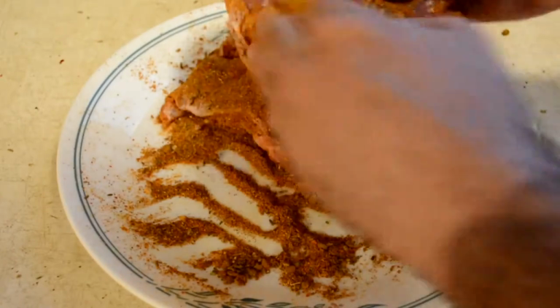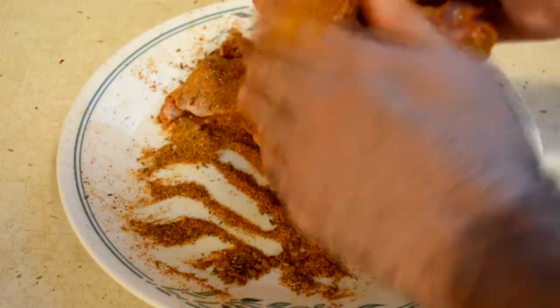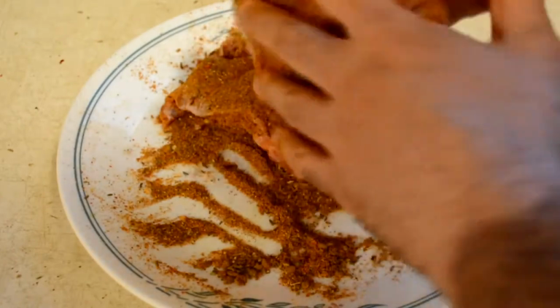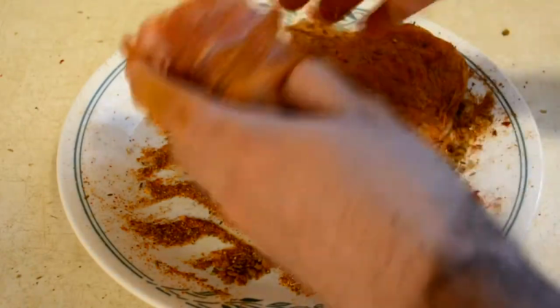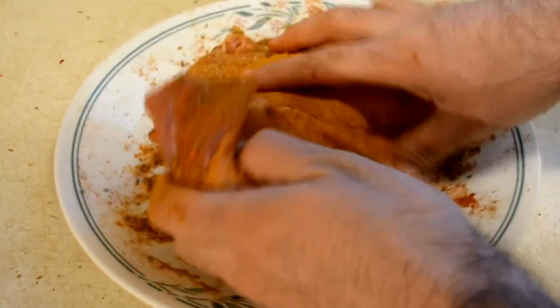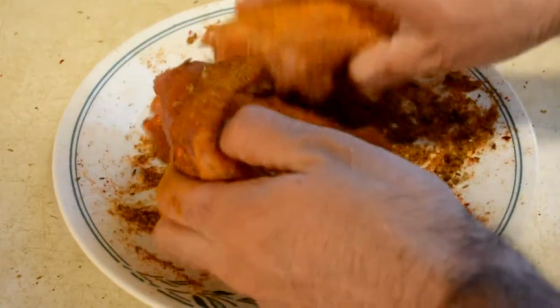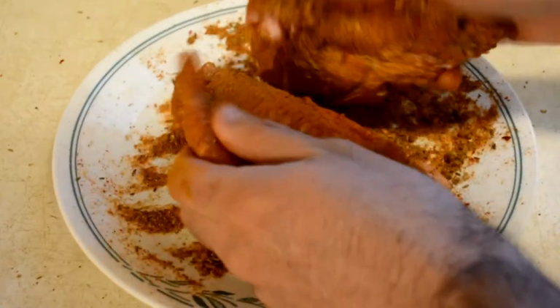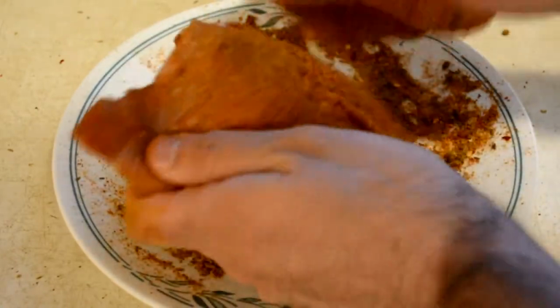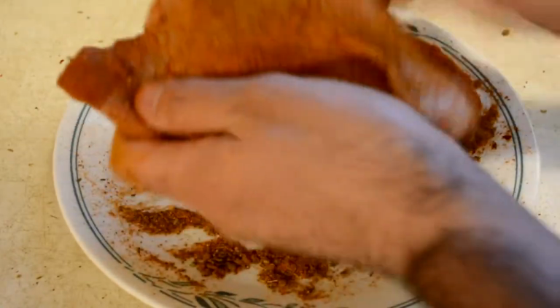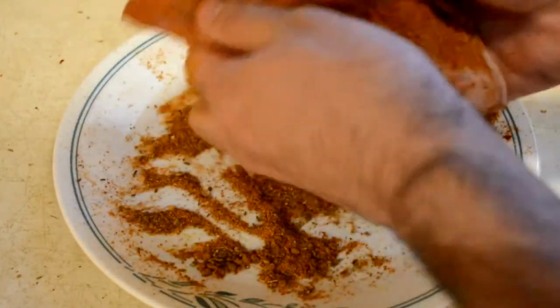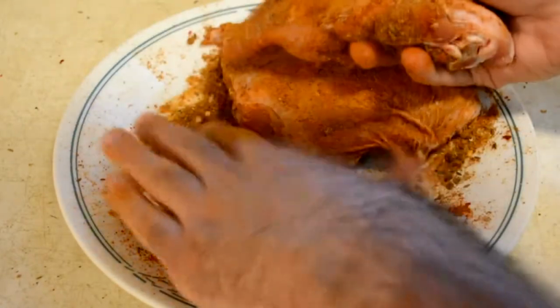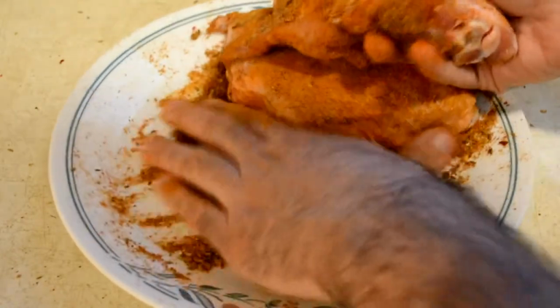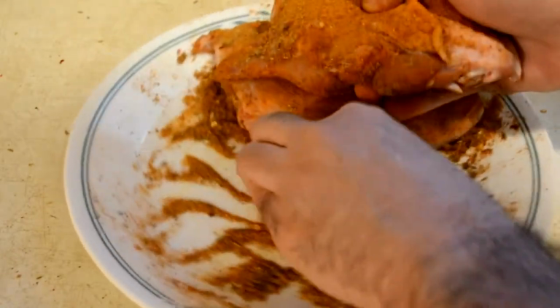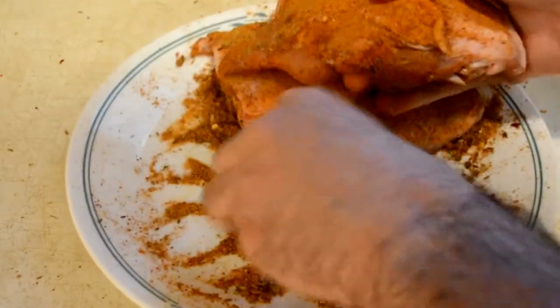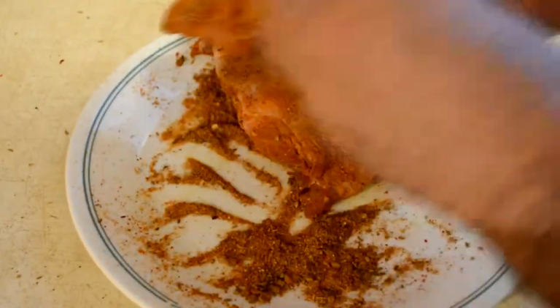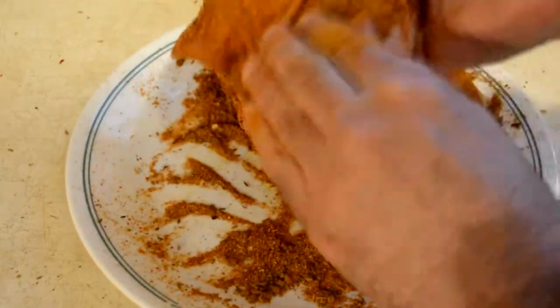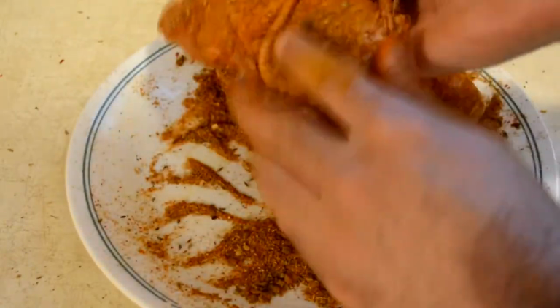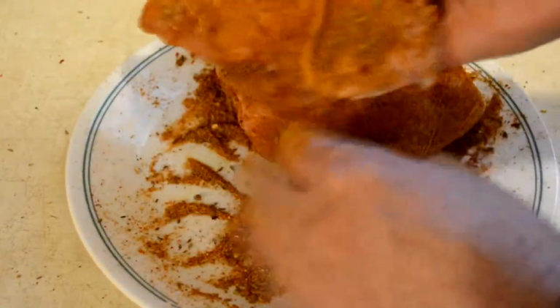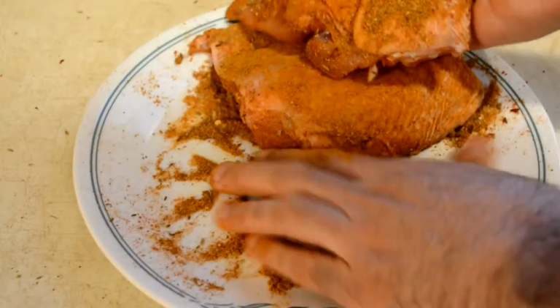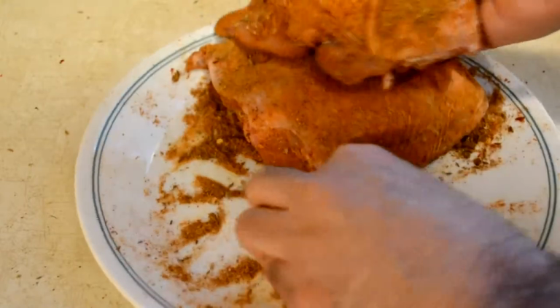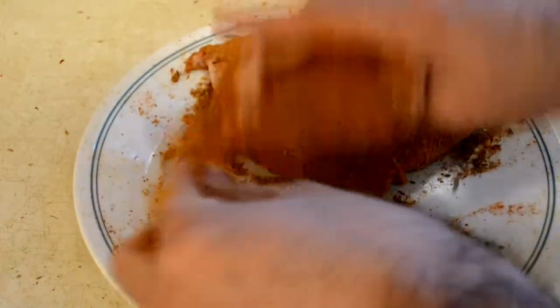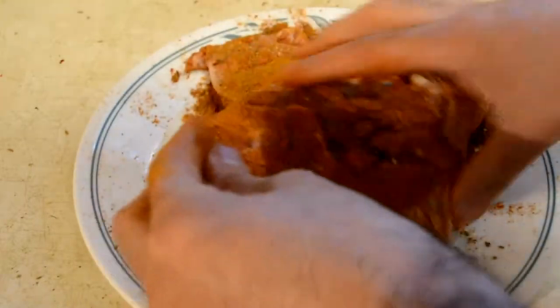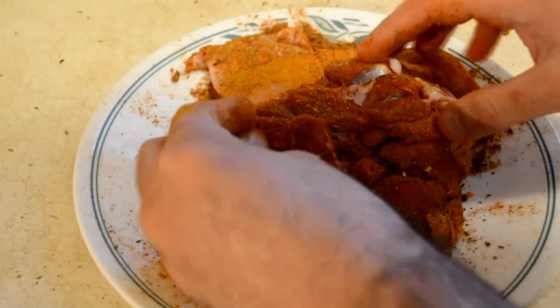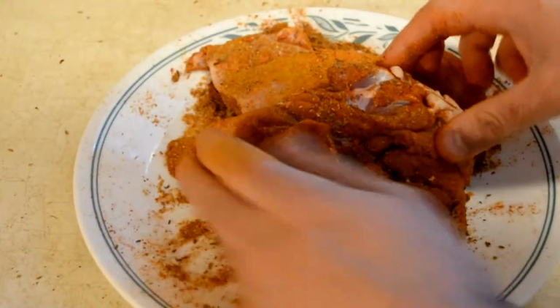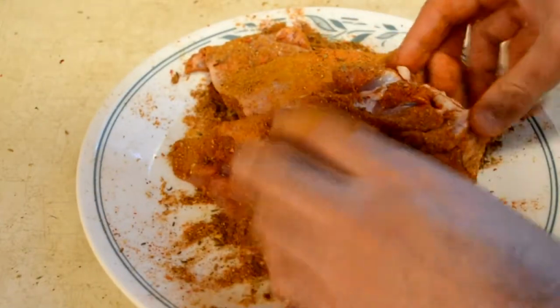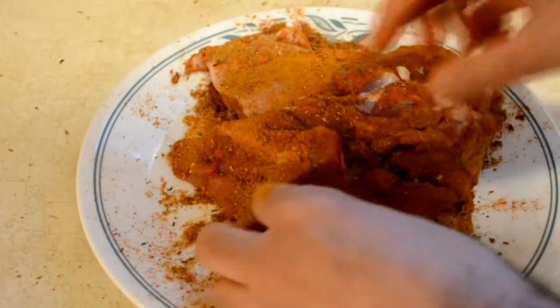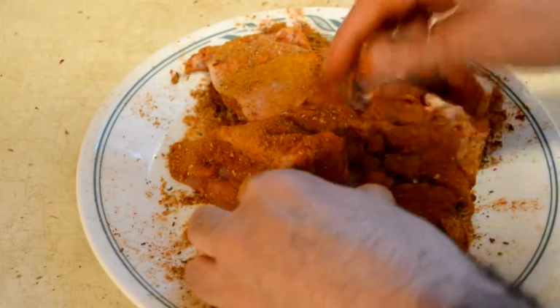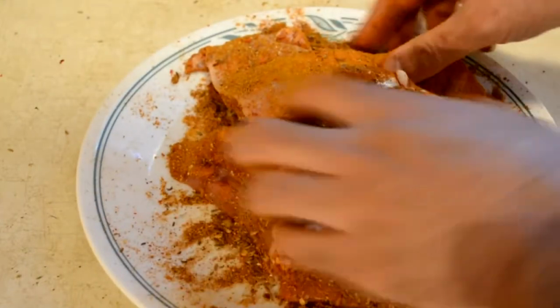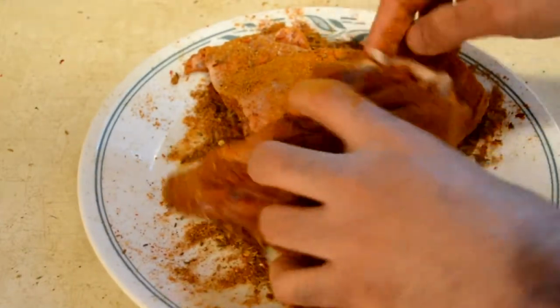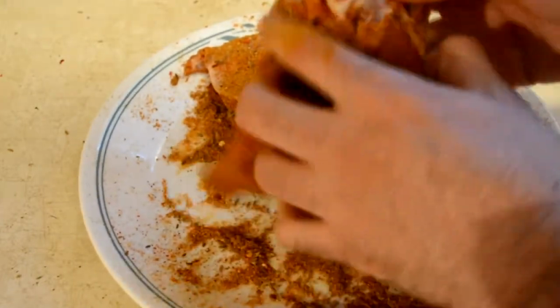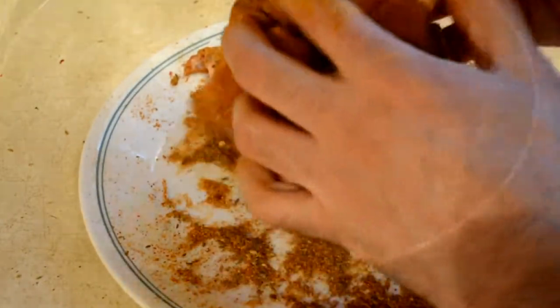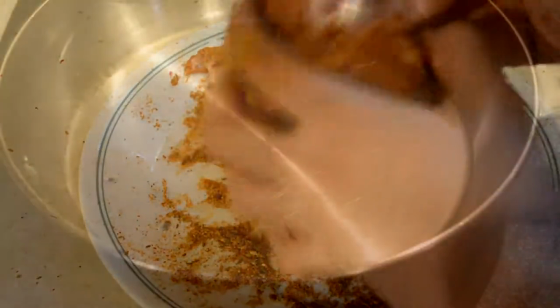You can use anything — you can use fish, beef, frog — but right now we're using chicken because I'm the boss. So get it in there, then move on to the next step.